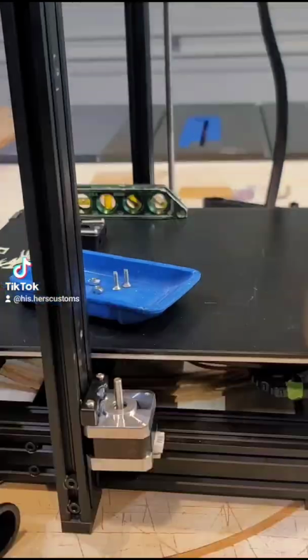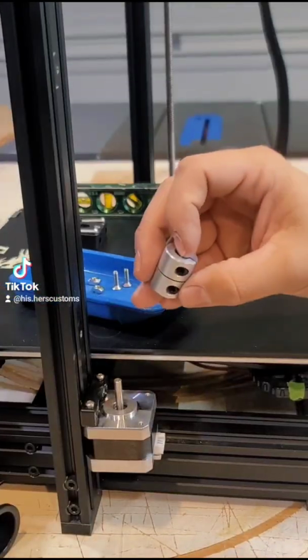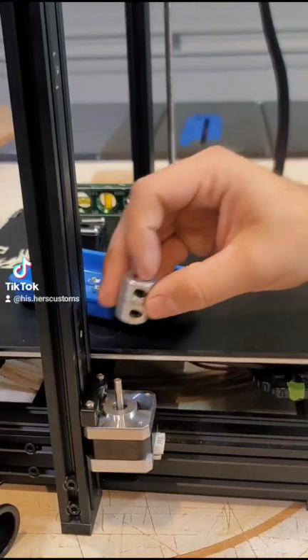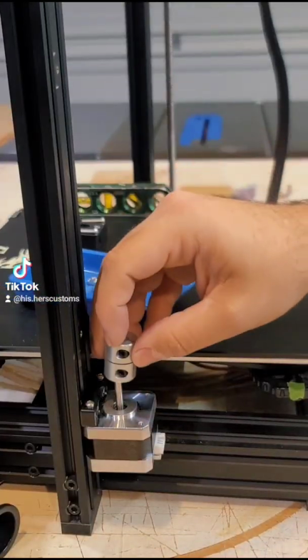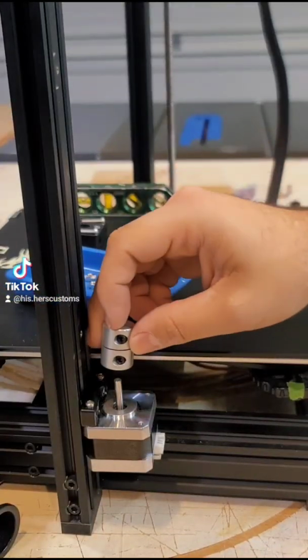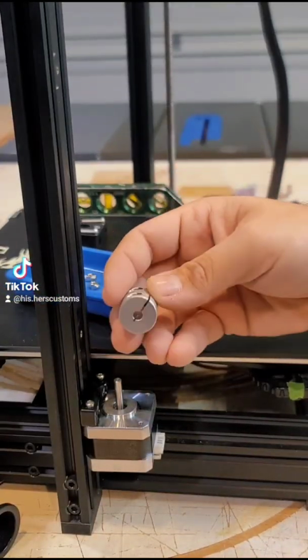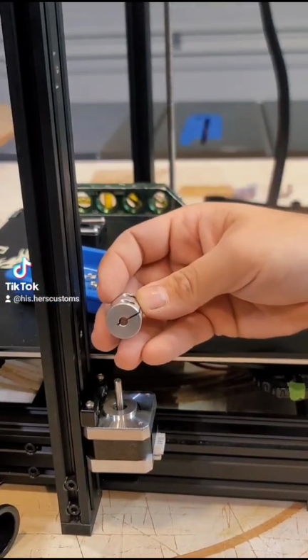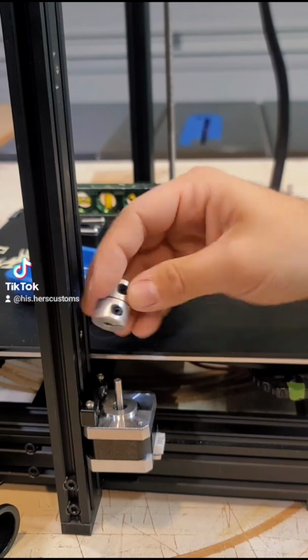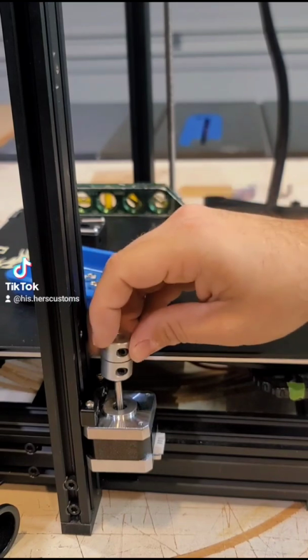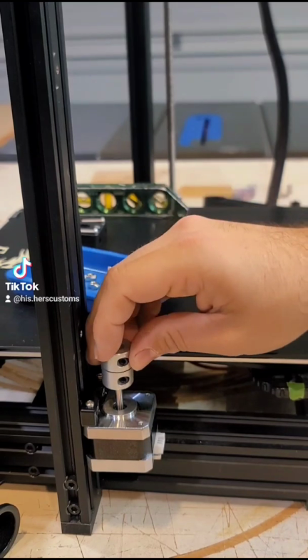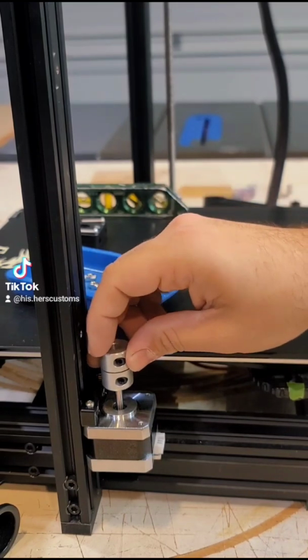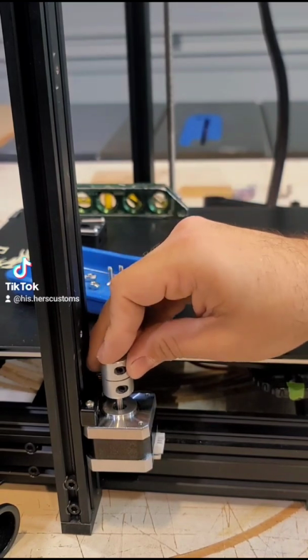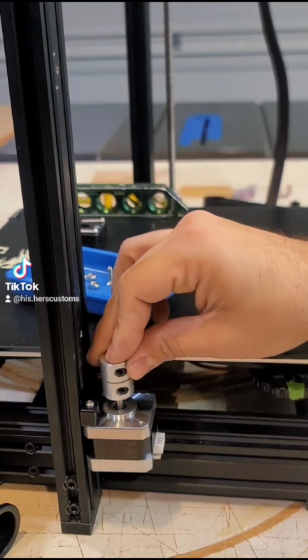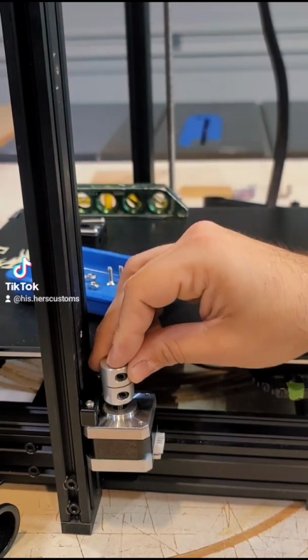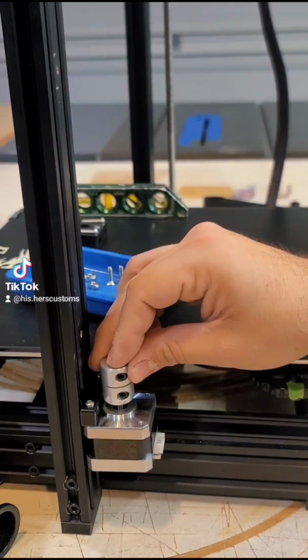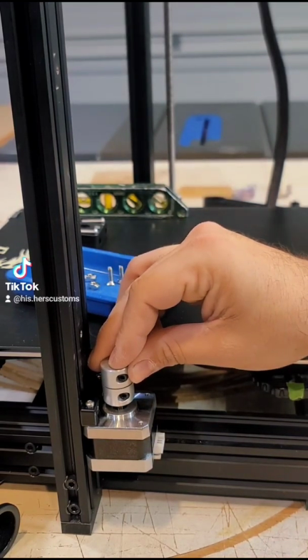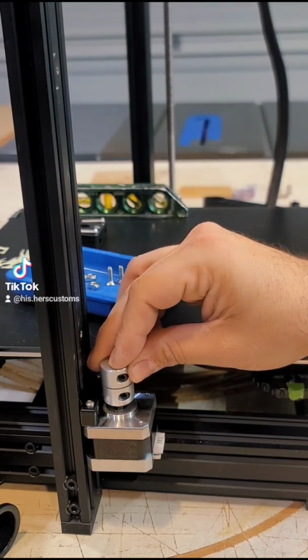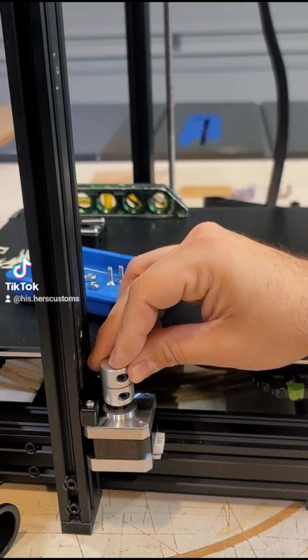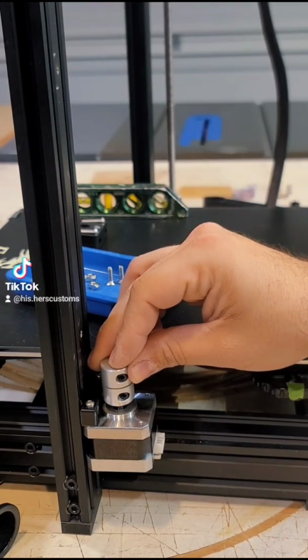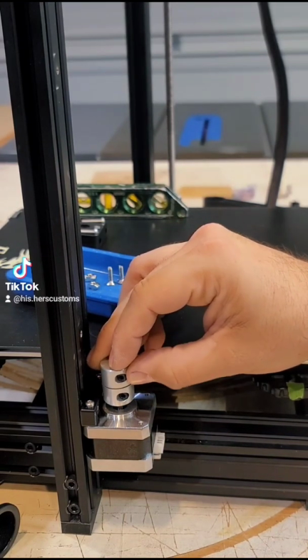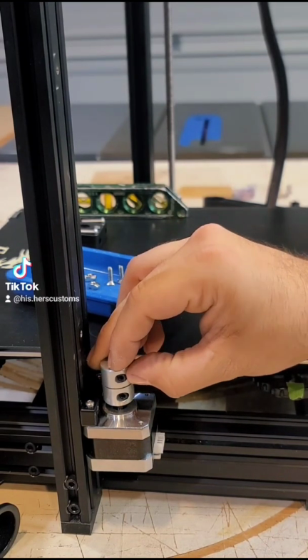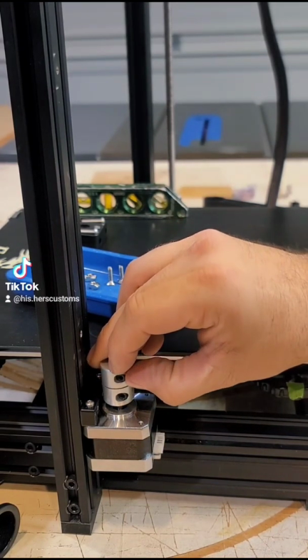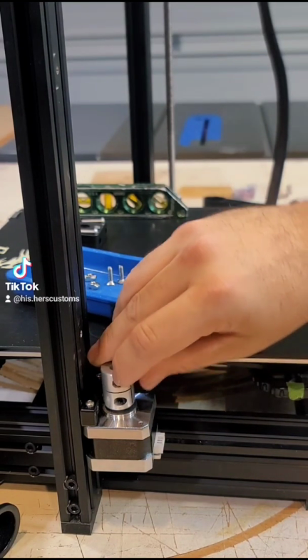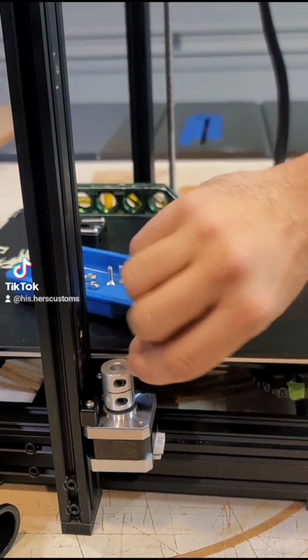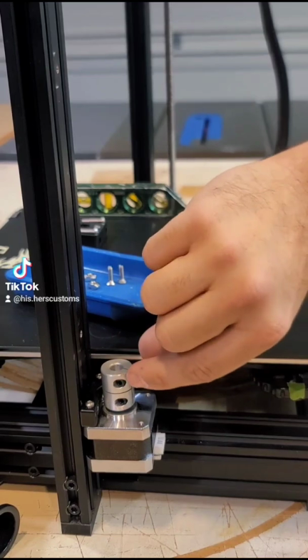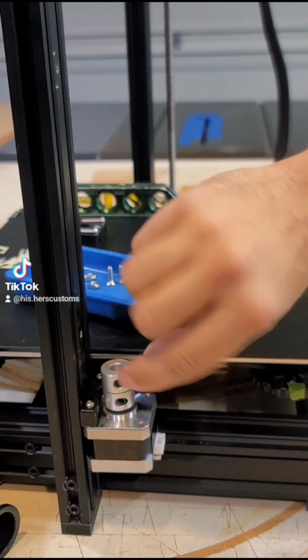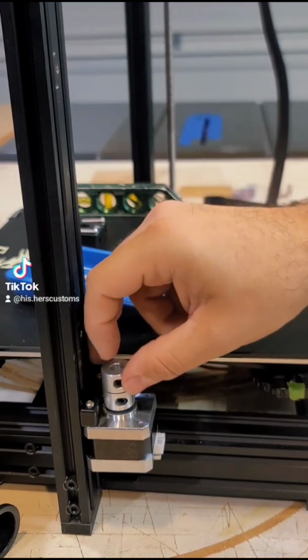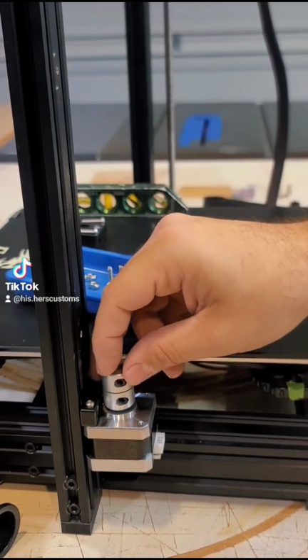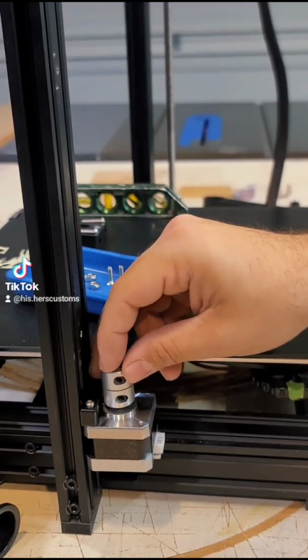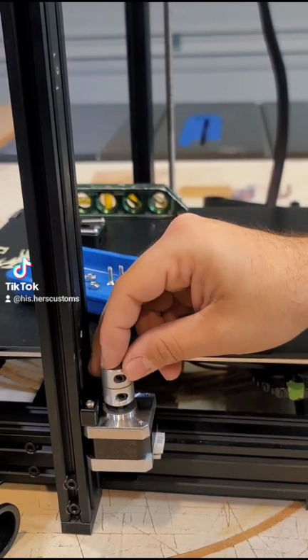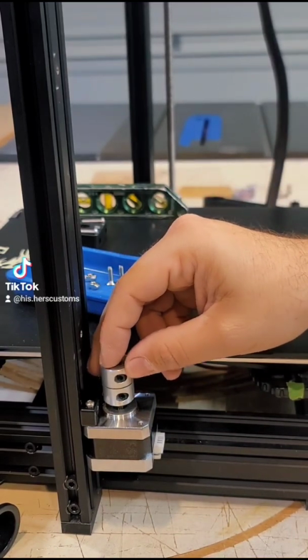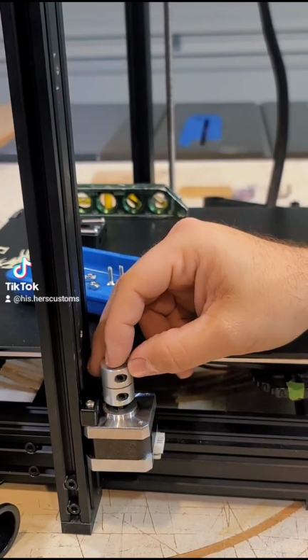Next we'll grab our collet and slide the small hole onto our spindle here. You don't want this all the way down — you can actually look through the slot right here and see the top of the spindle.